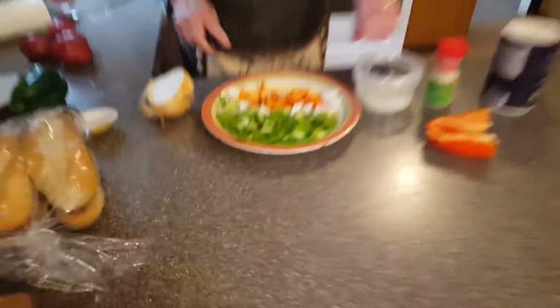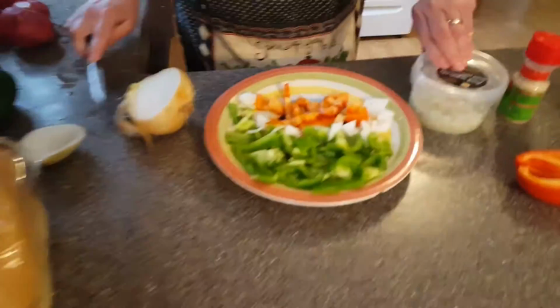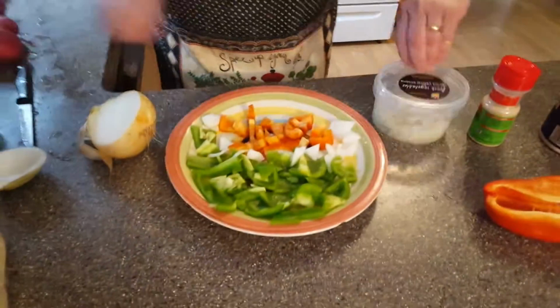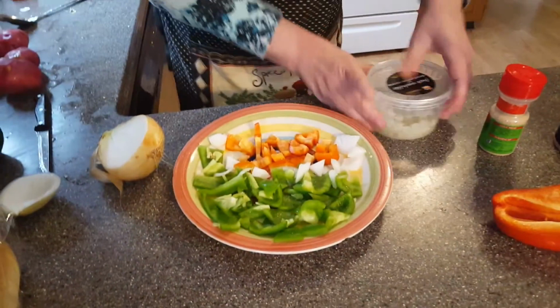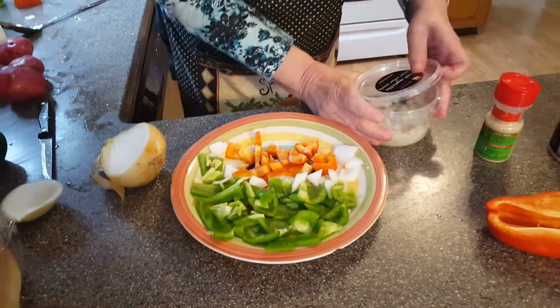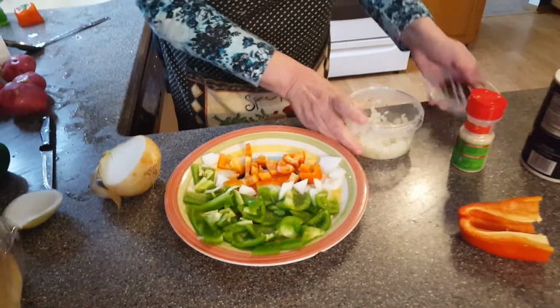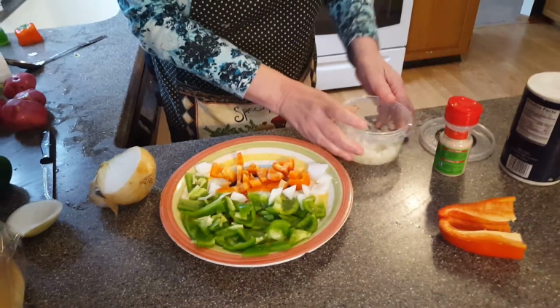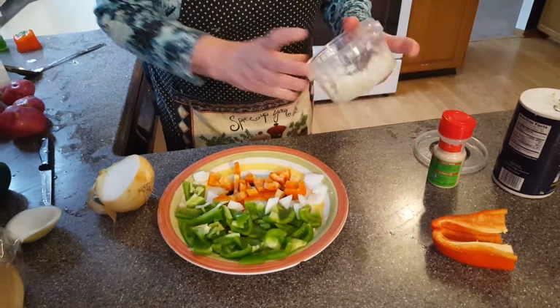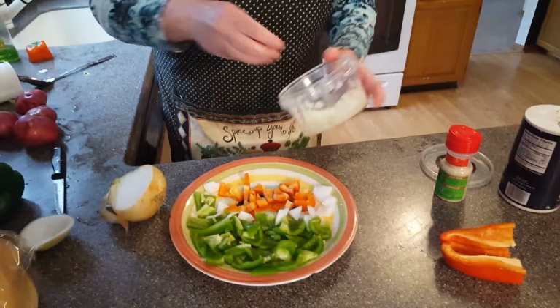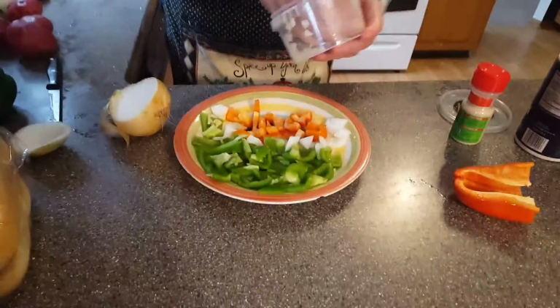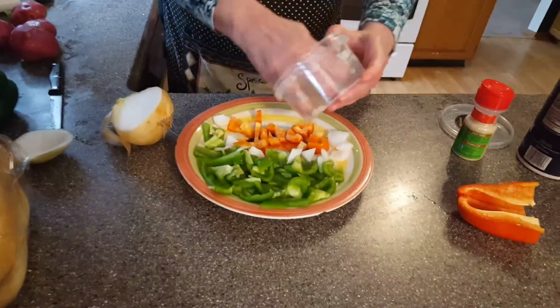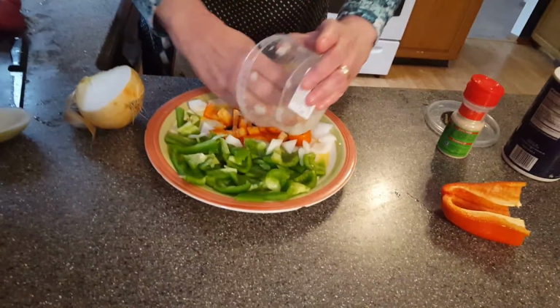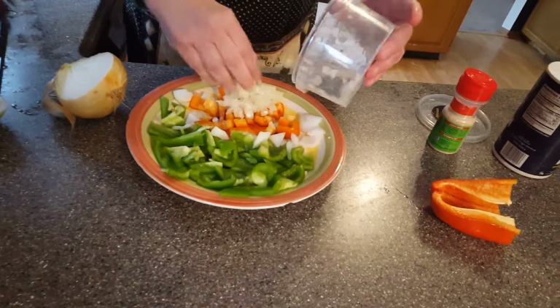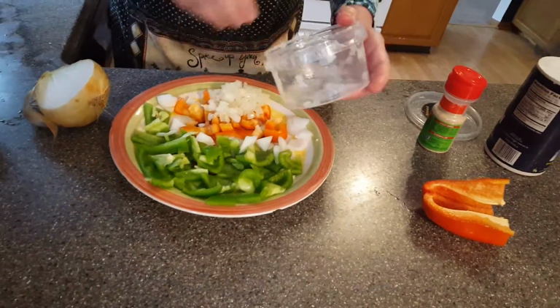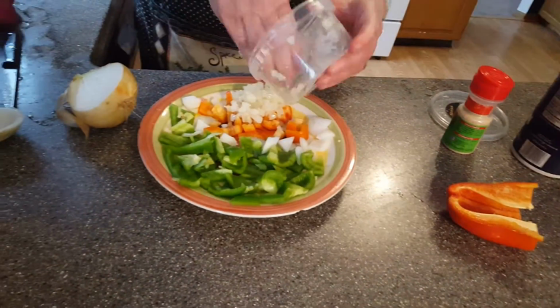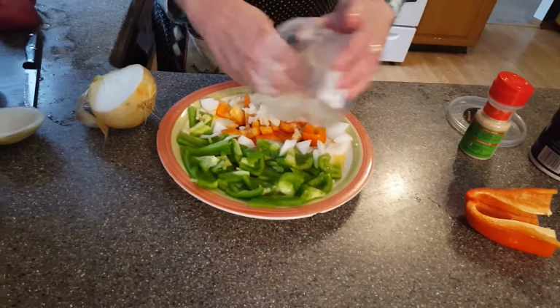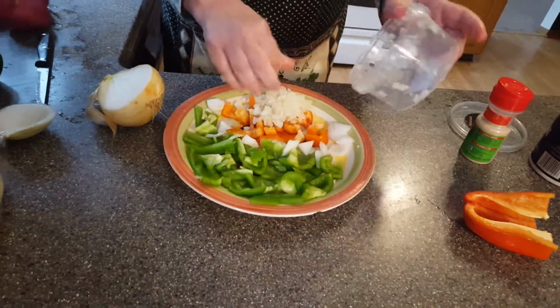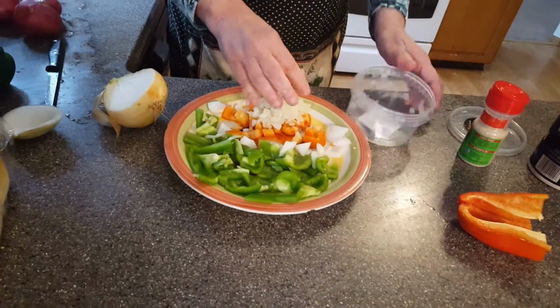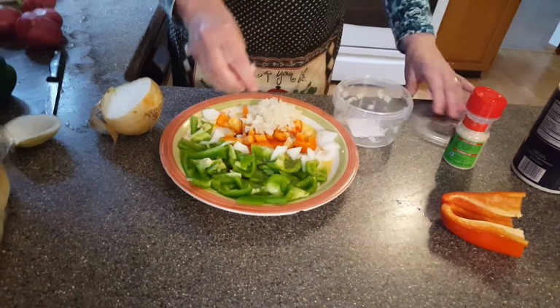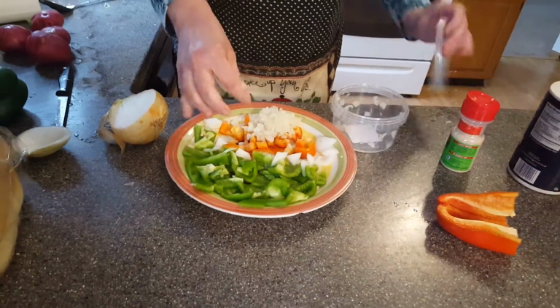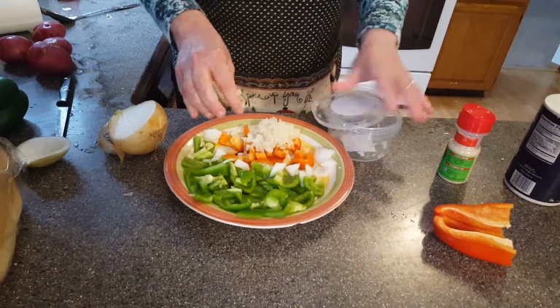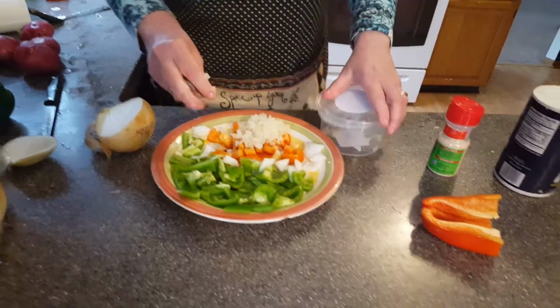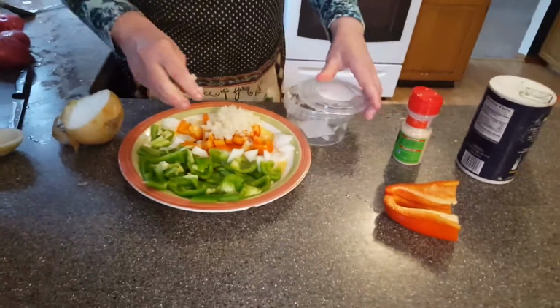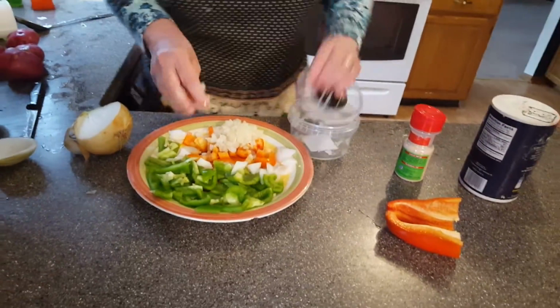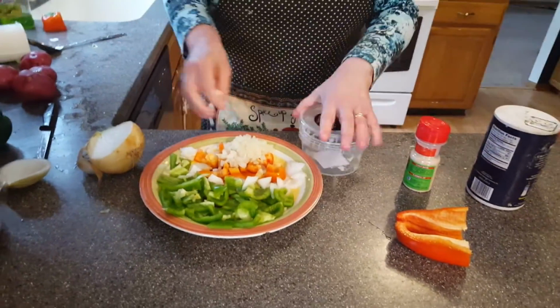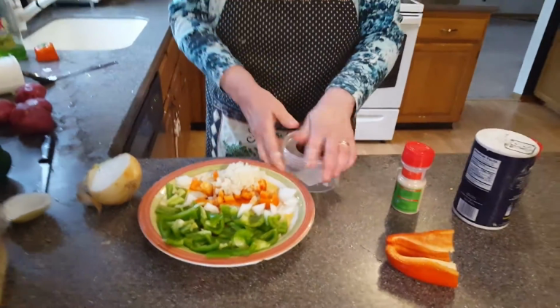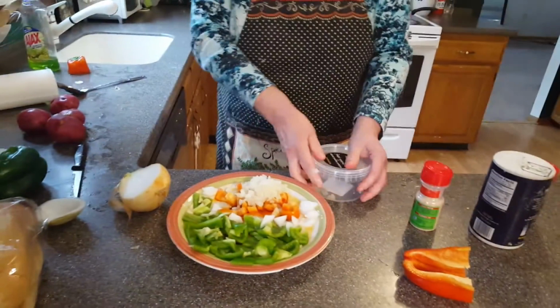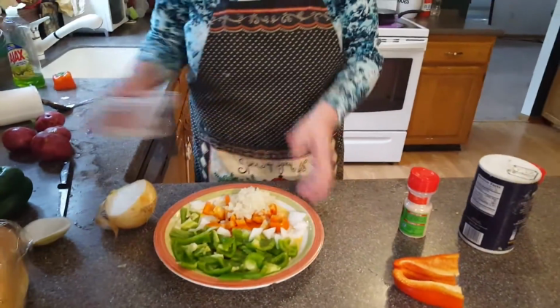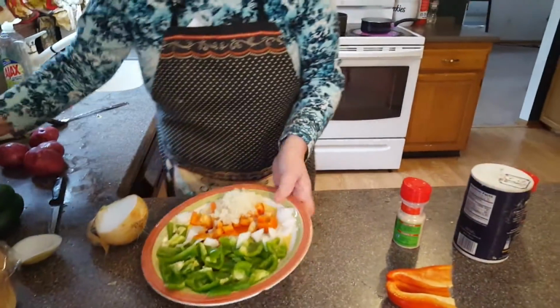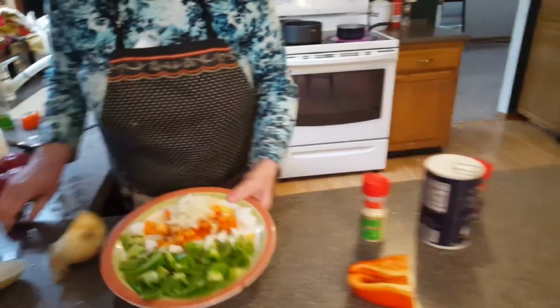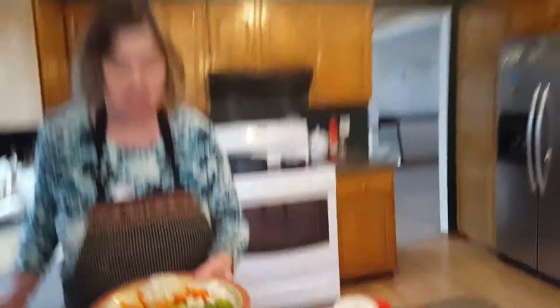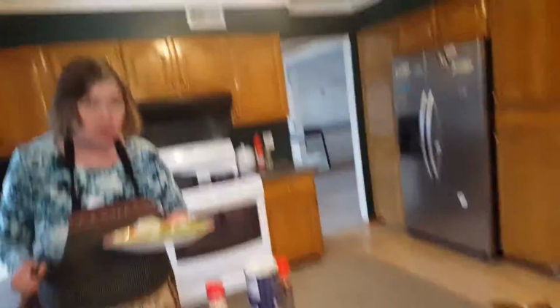We also have Spanish onions that have already been grated up, which we're going to grate here also, along with the sweet onions. I like to have onions in different flavors because it really brings out the flavor. Now I'm going to put this into the oil.